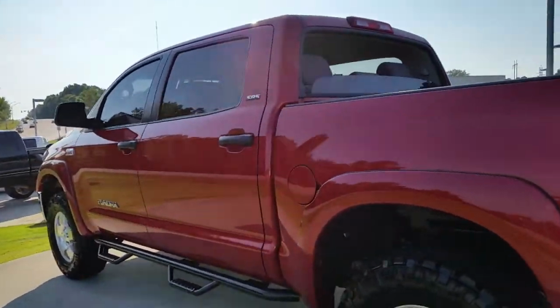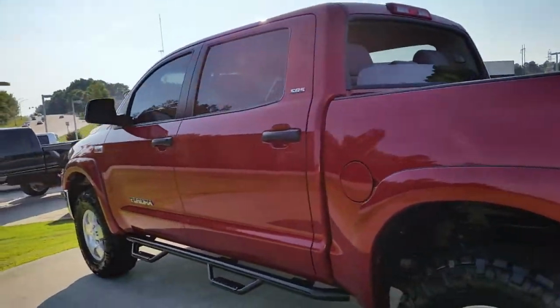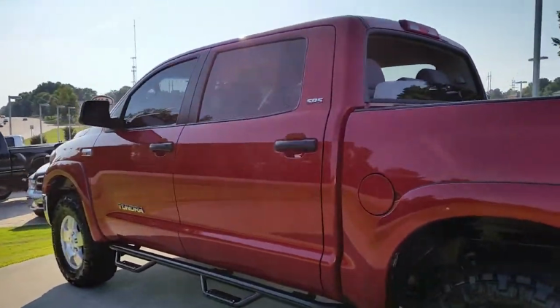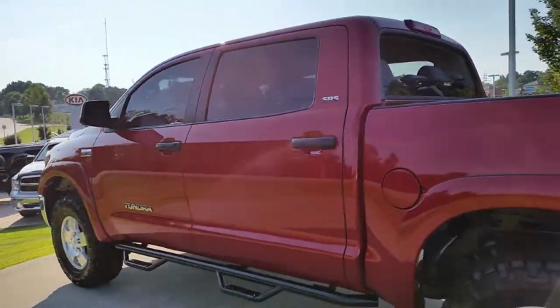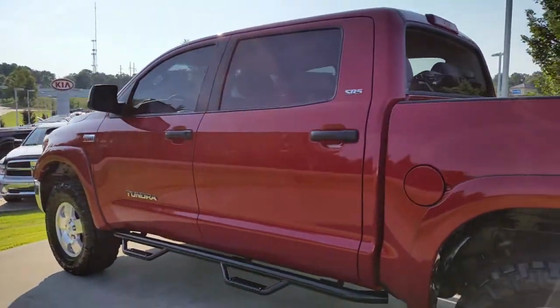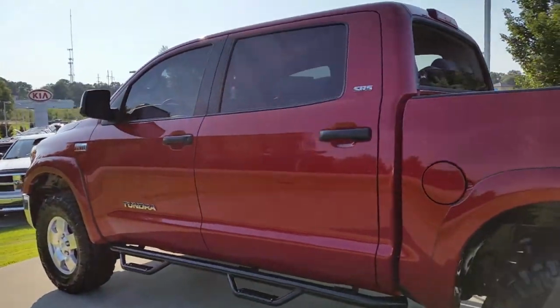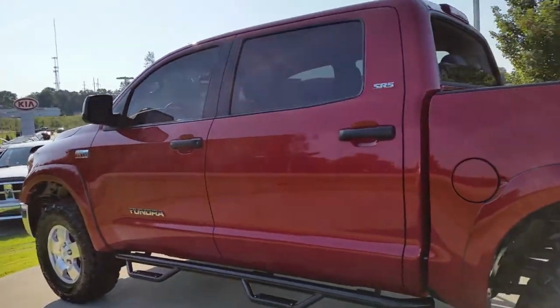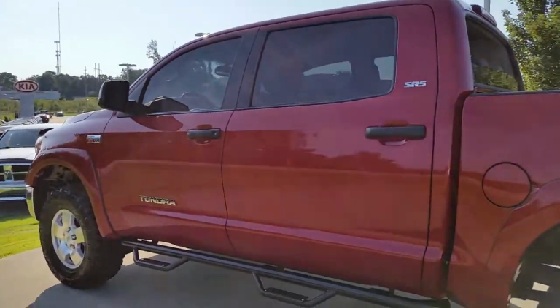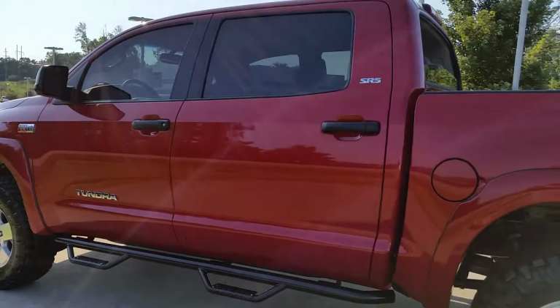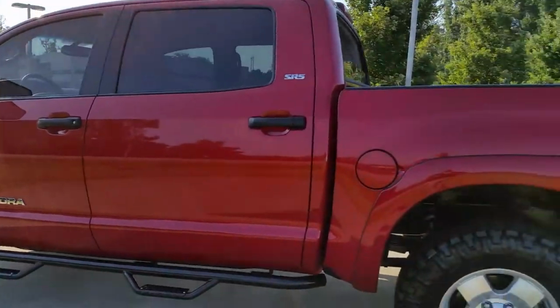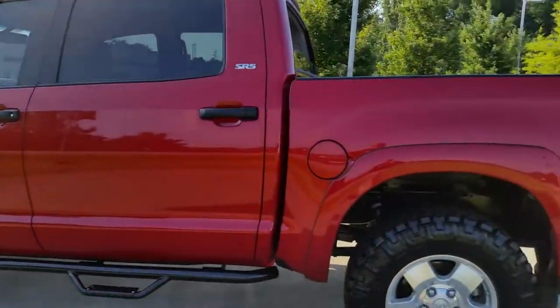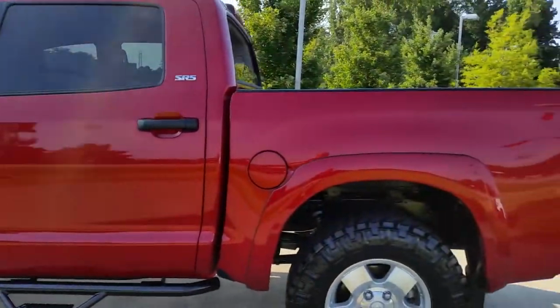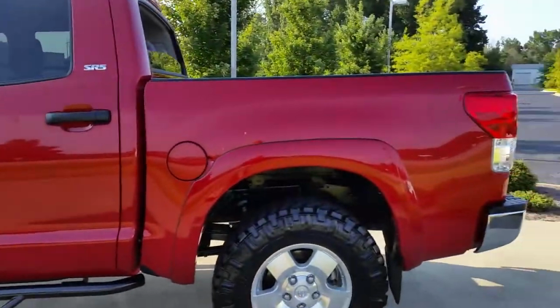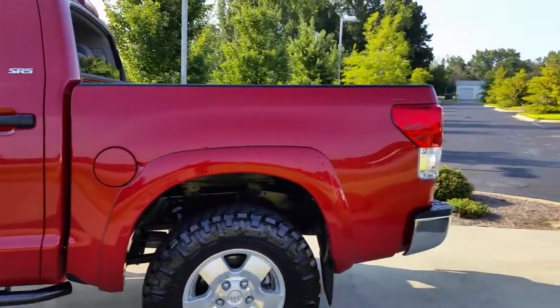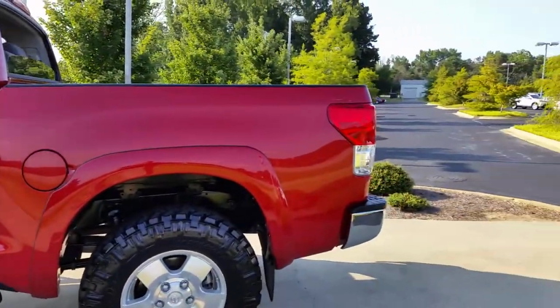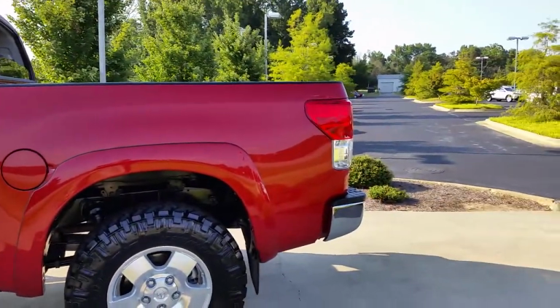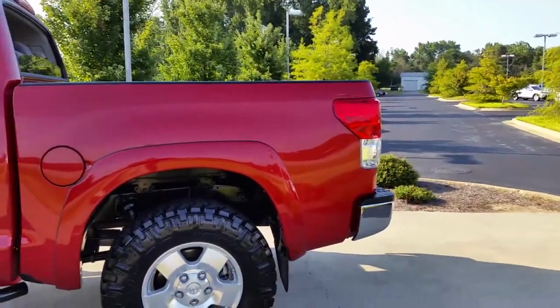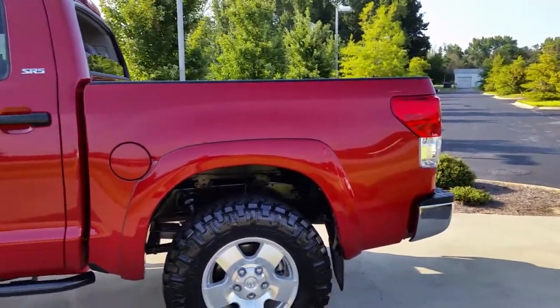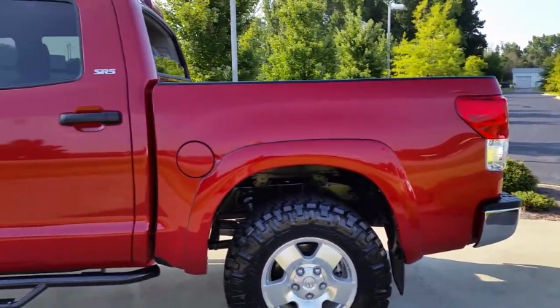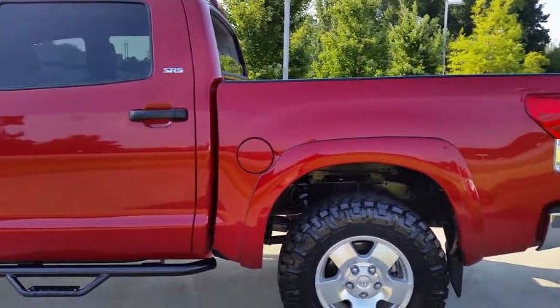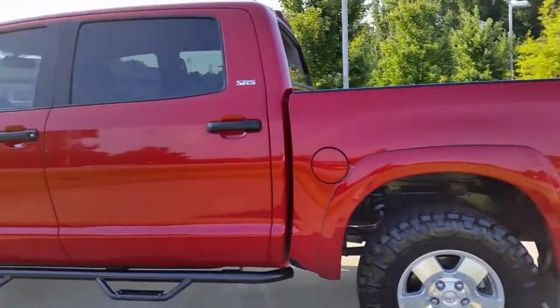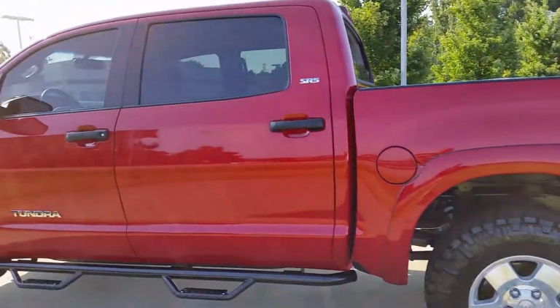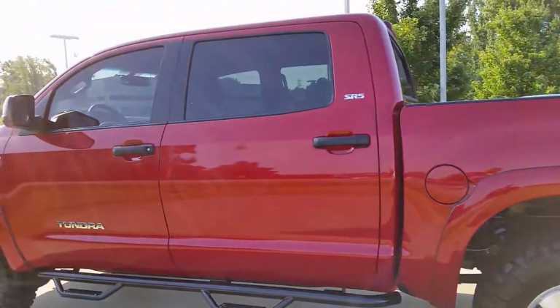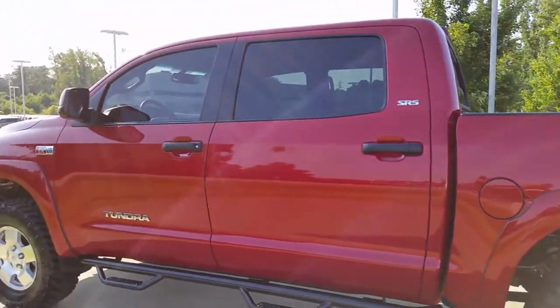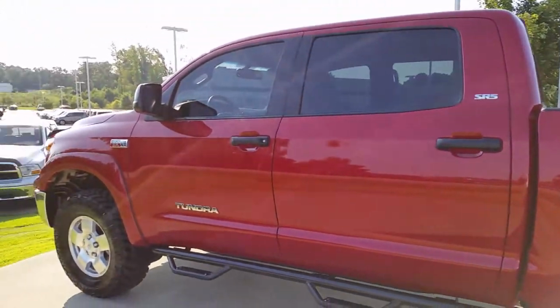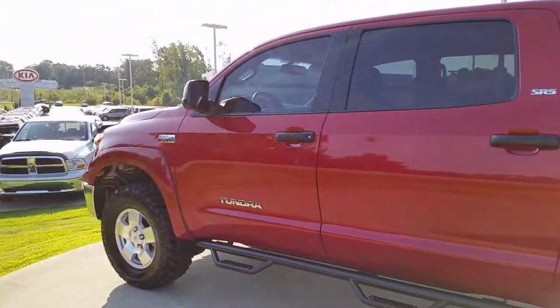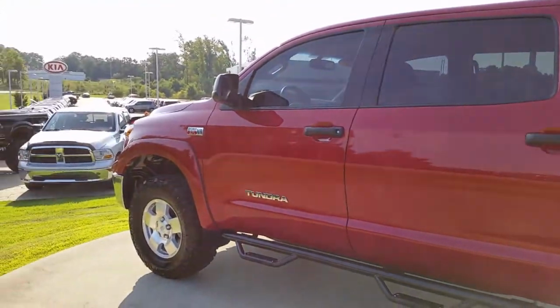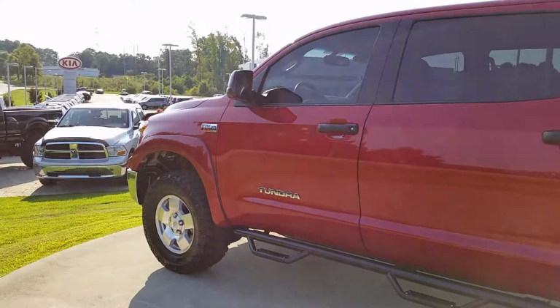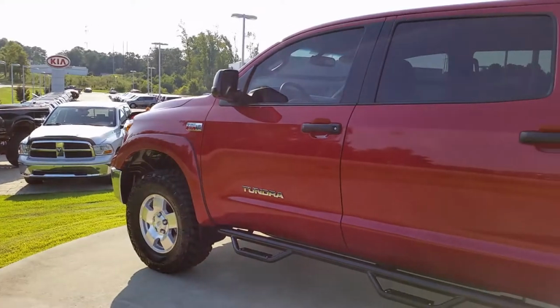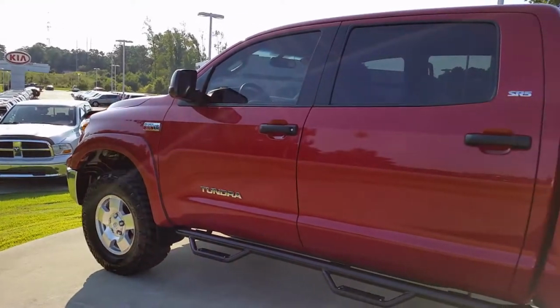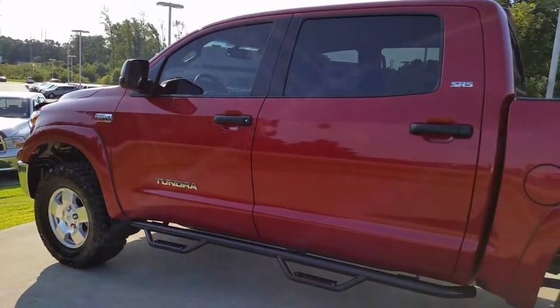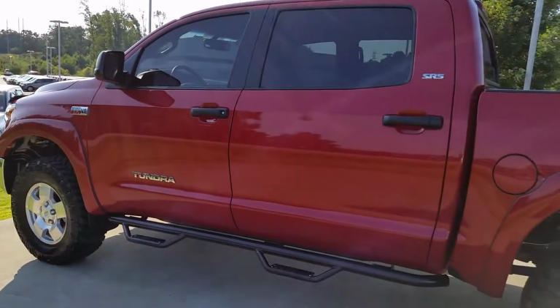It has only 12,000 miles on it. If you would like your own personal demo of this truck, please give me a call at 706-882-2963. Thanks a lot.